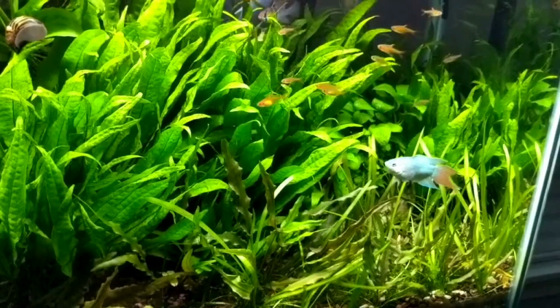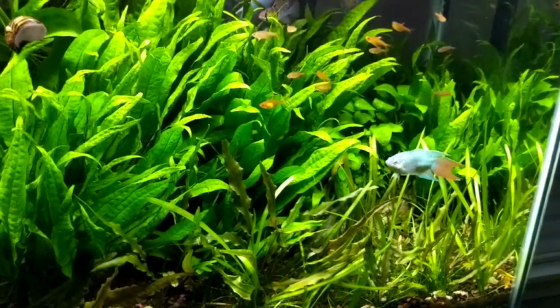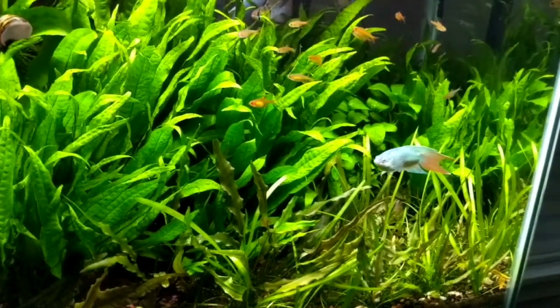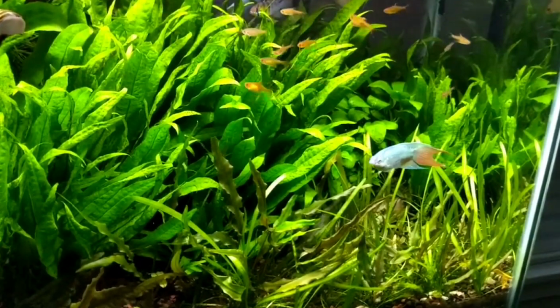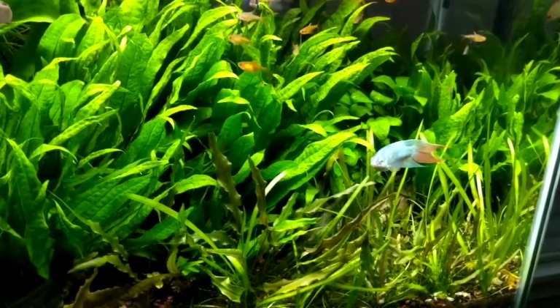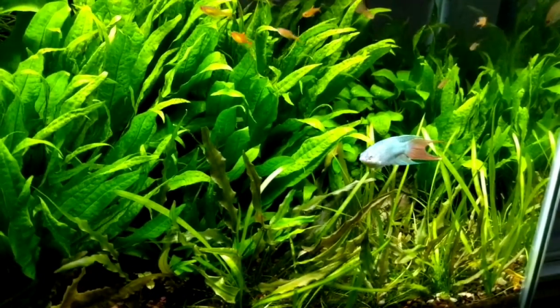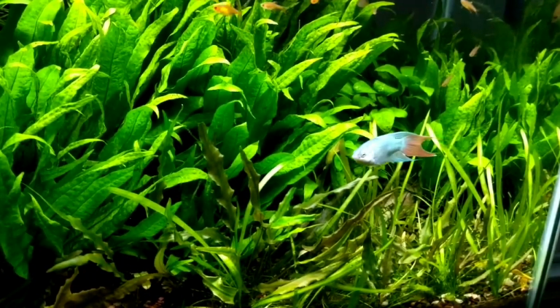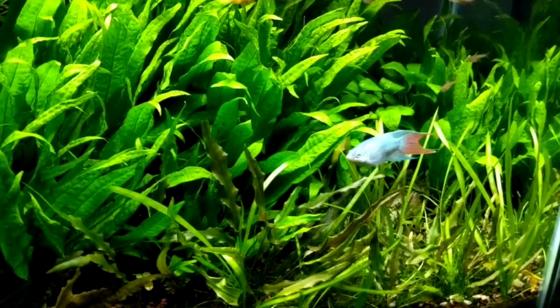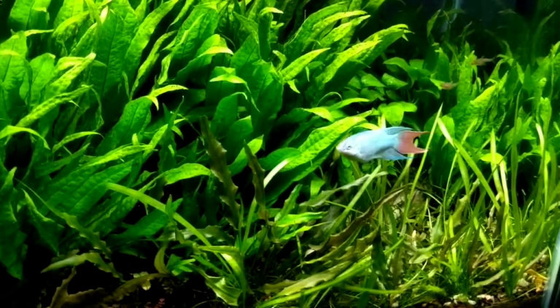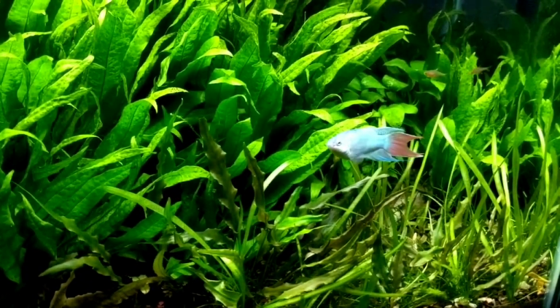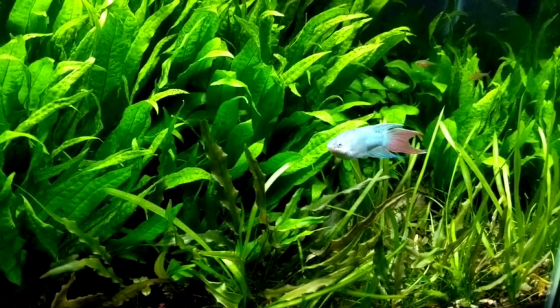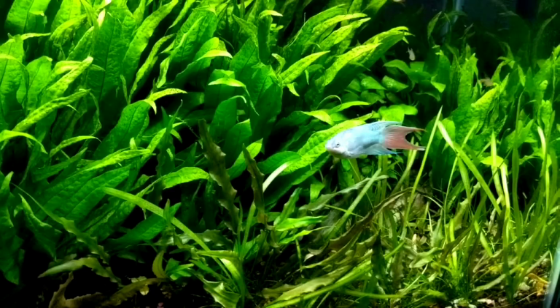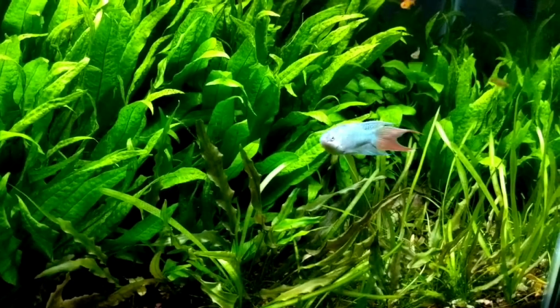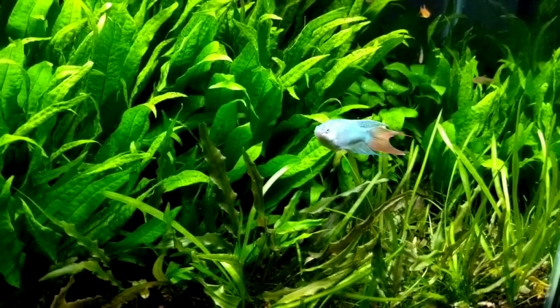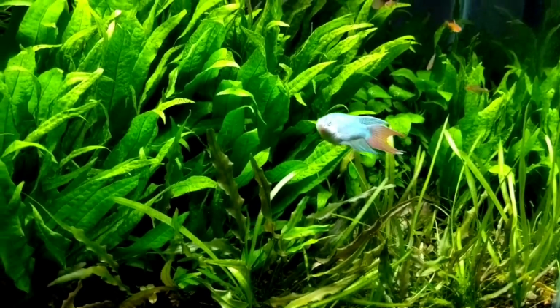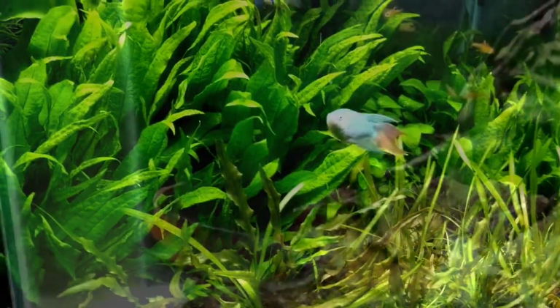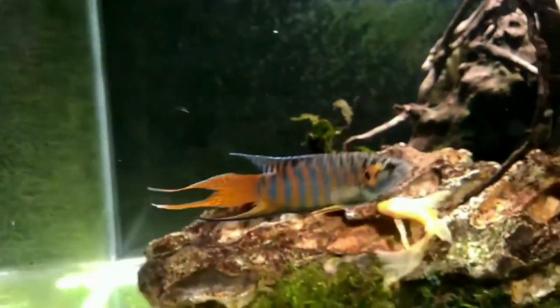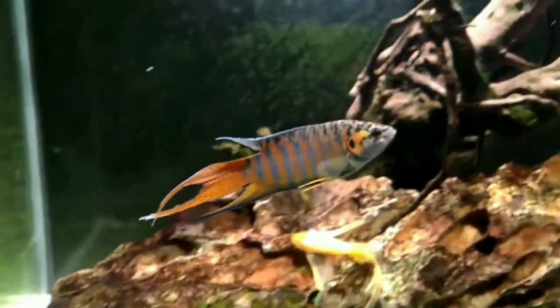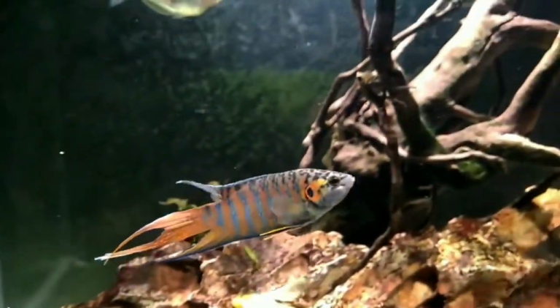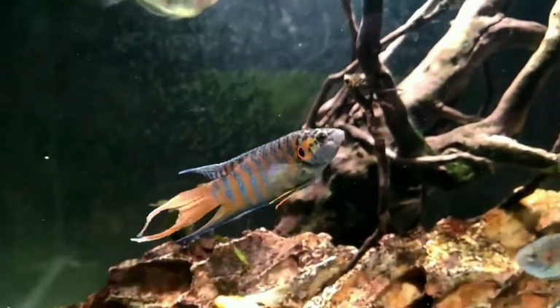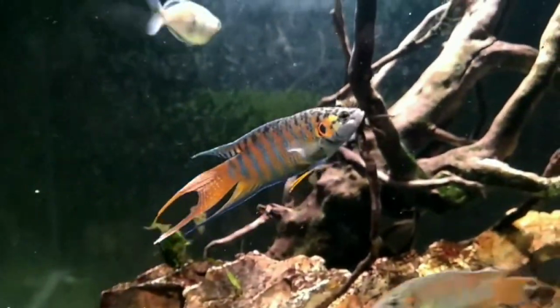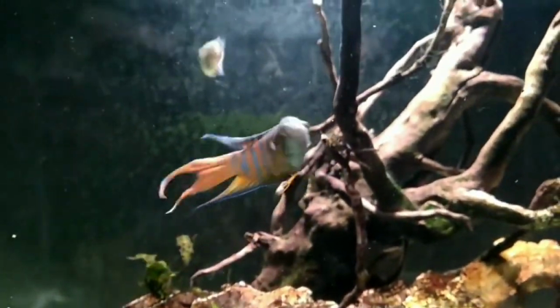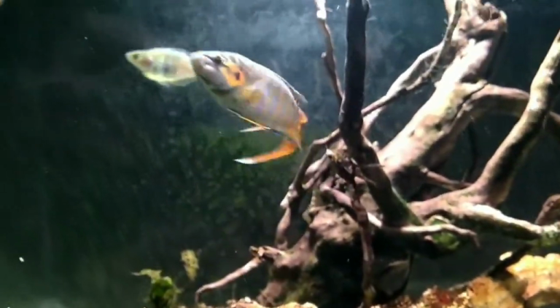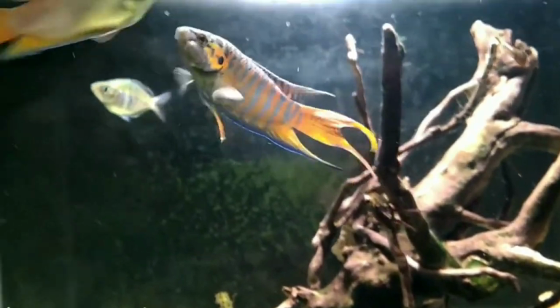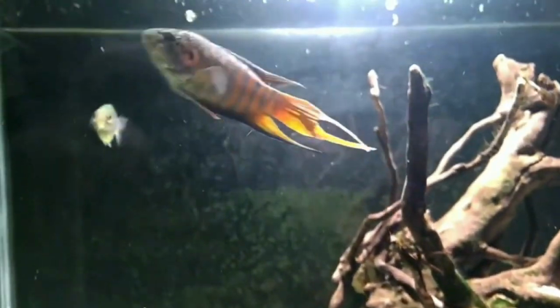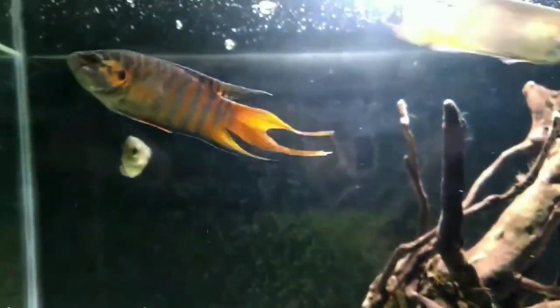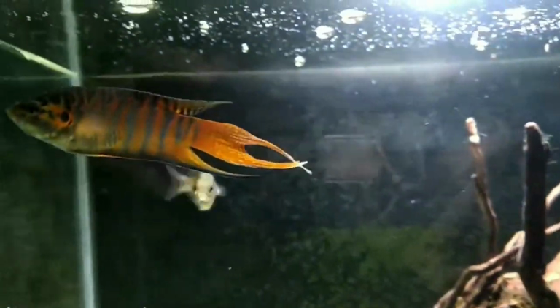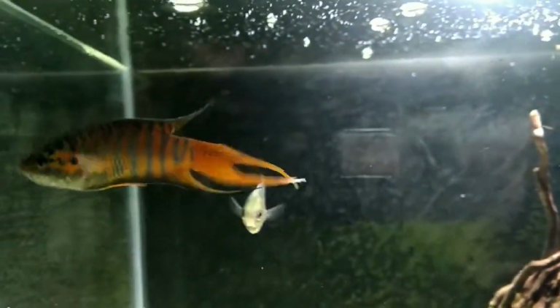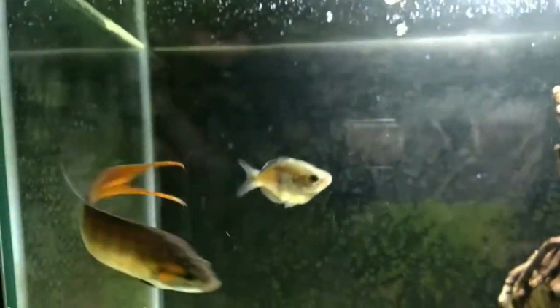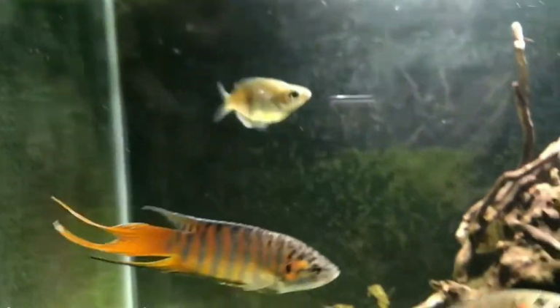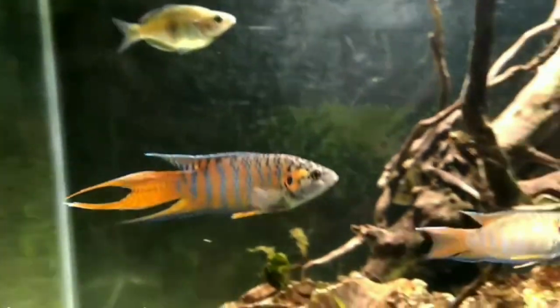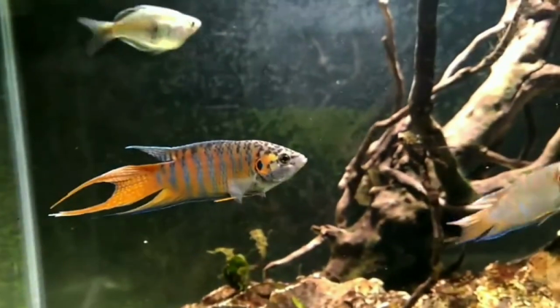For tank setup, it does well in a full planted aquarium or semi-planted aquarium. It's a very hardy fish and adapts to most water conditions. The fish is suitable to temperatures from 8 to 30 degrees.